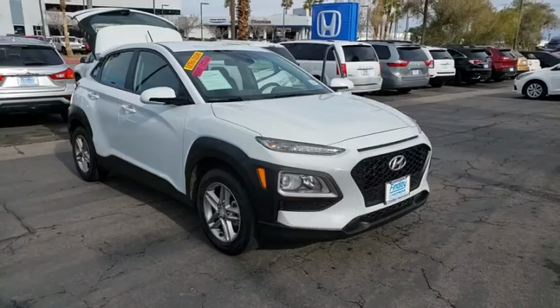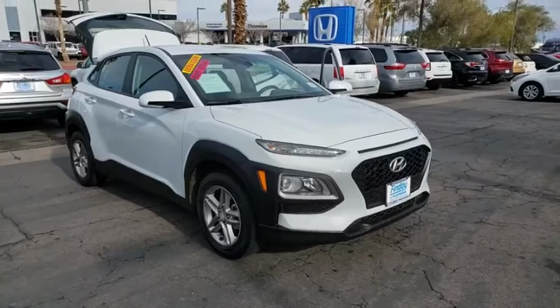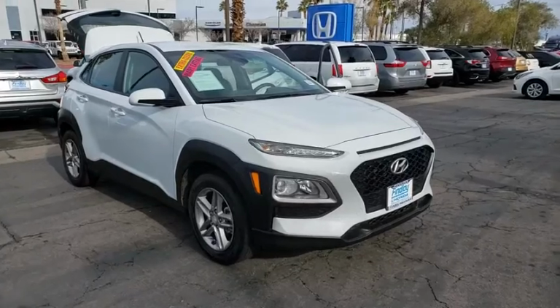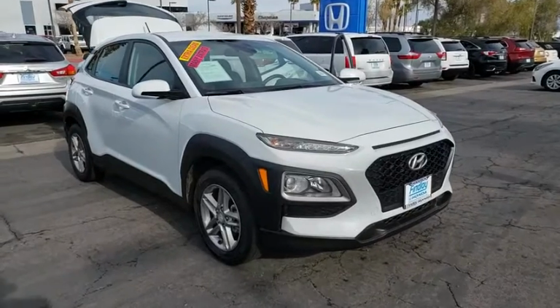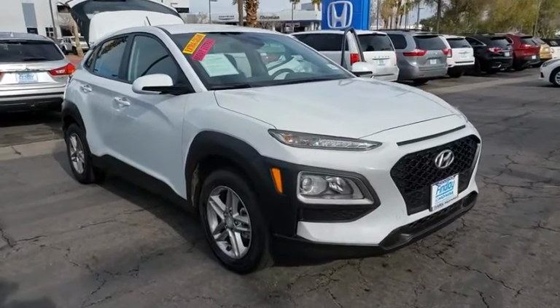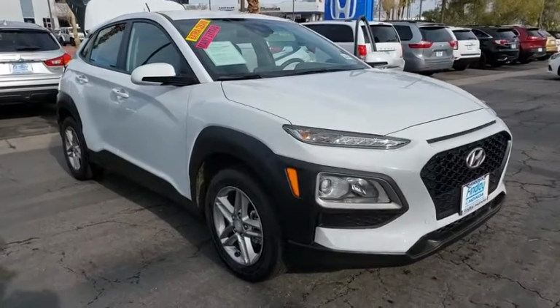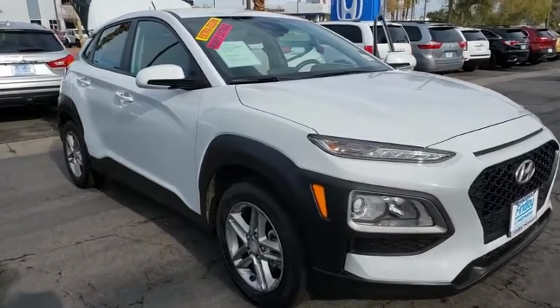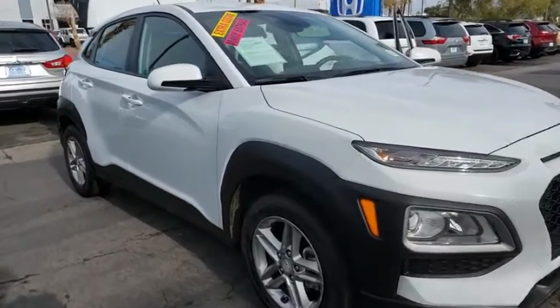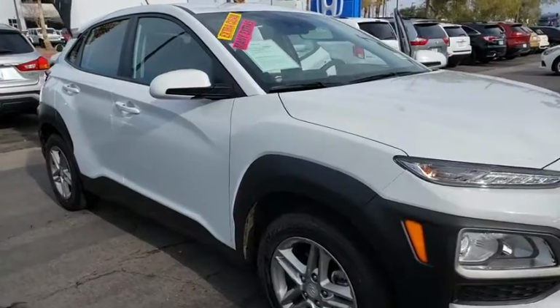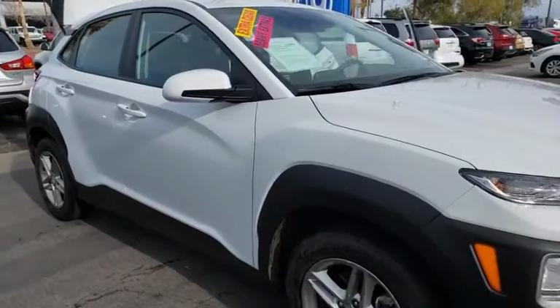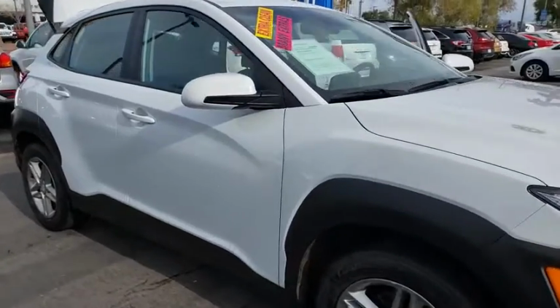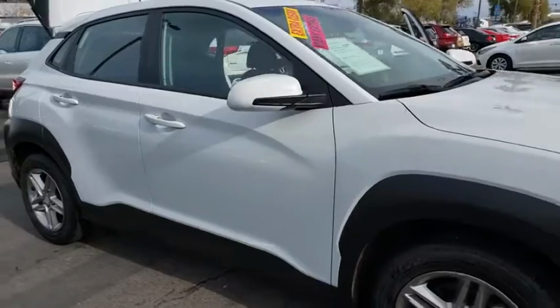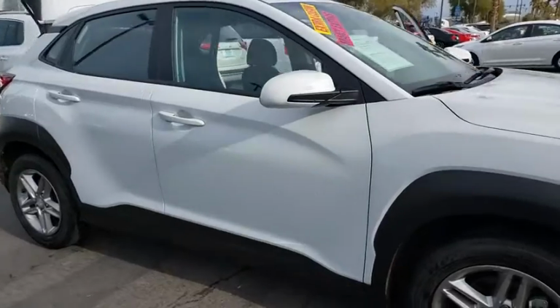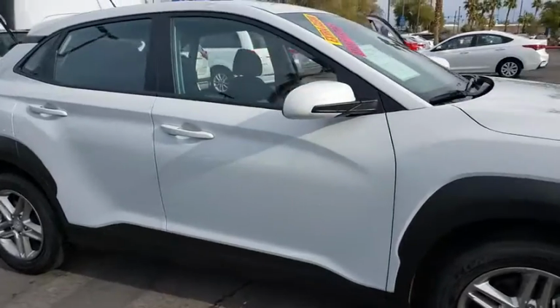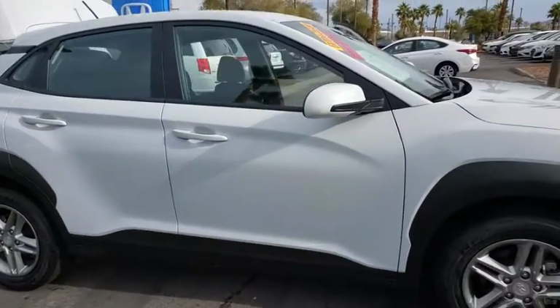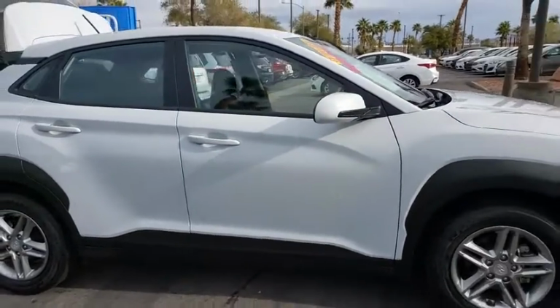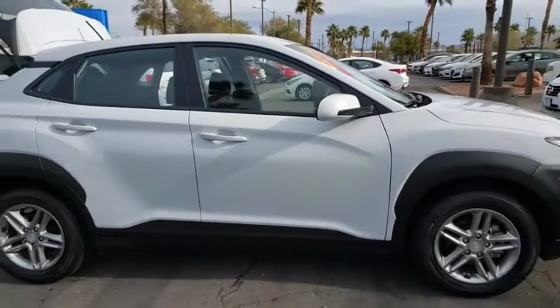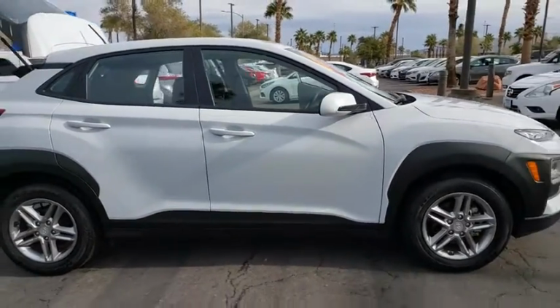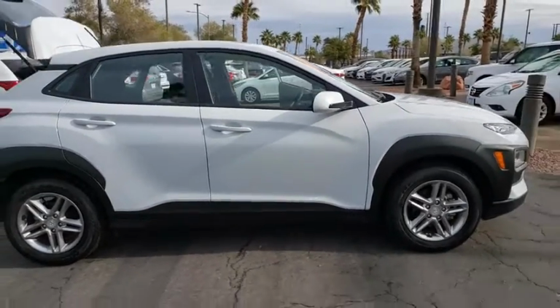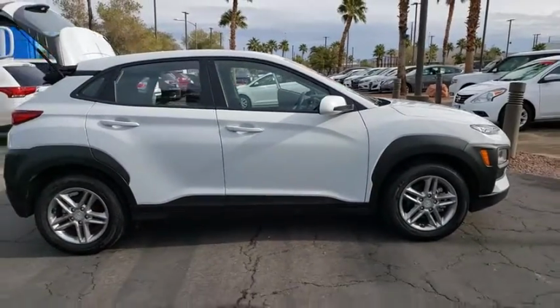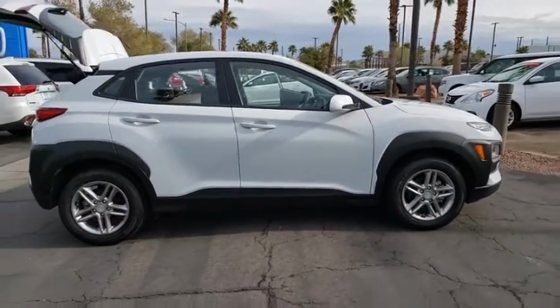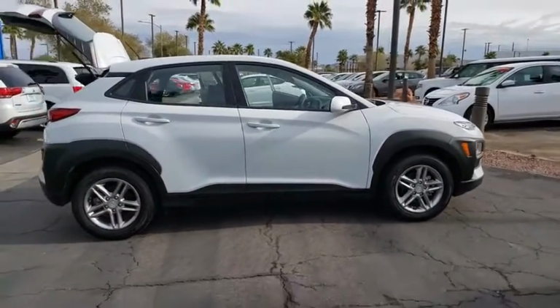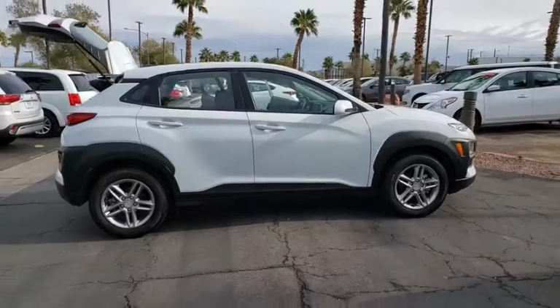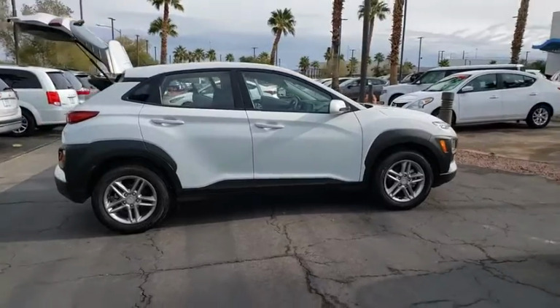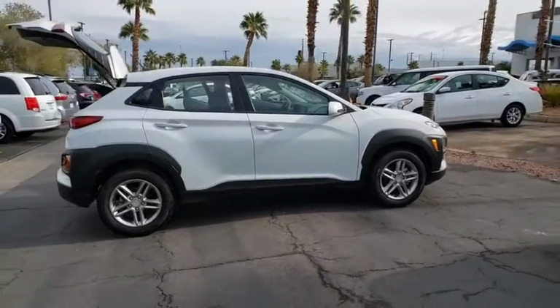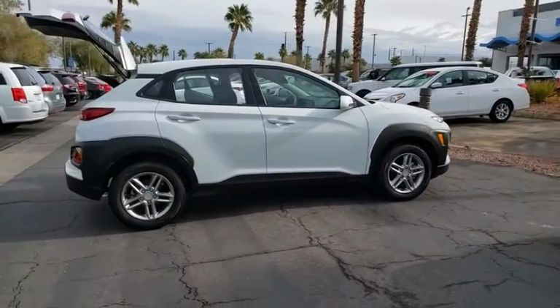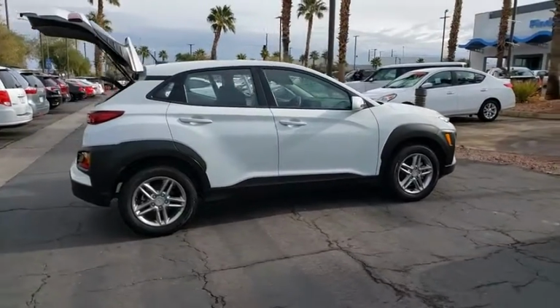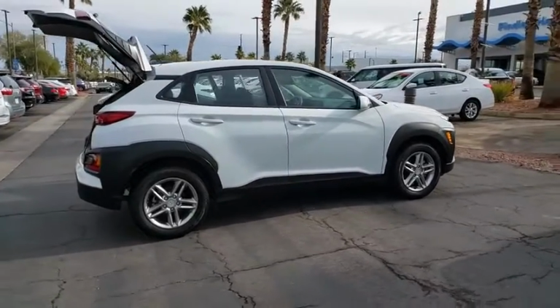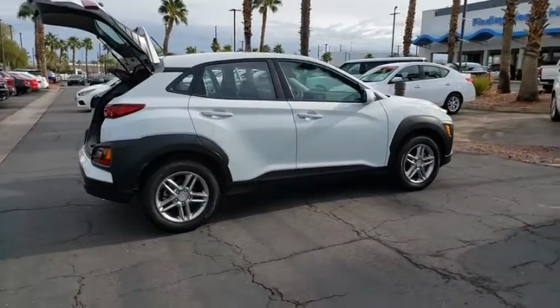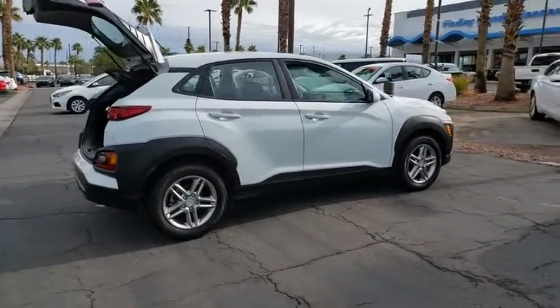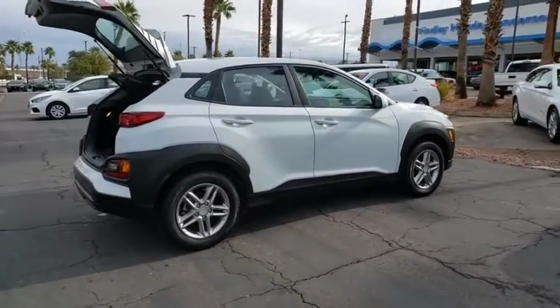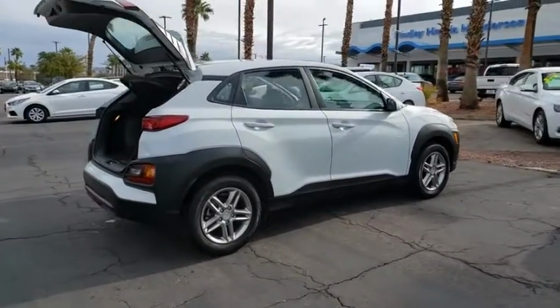Make a great choice today with the 2019 Hyundai Kona. The Hyundai Kona provides a wide variety of functionality in a small SUV body. The energetic design is perfect for those looking to marry their adventurous side with their urban lifestyle.